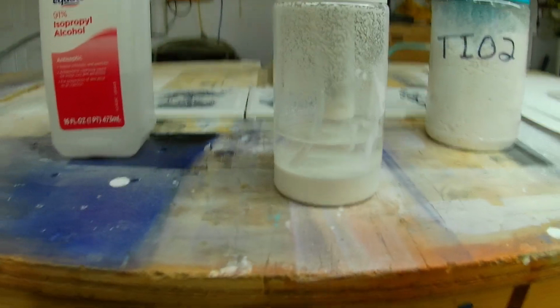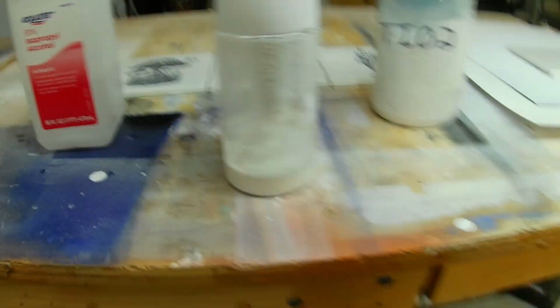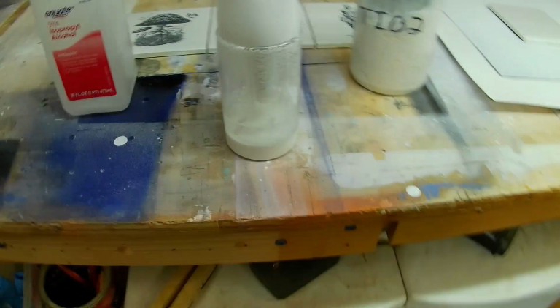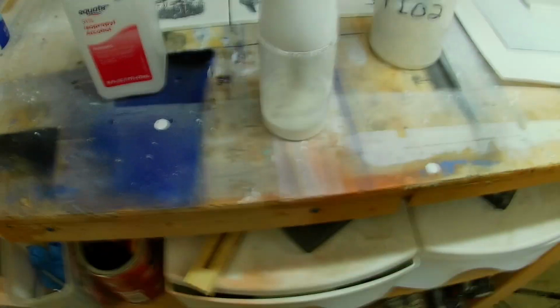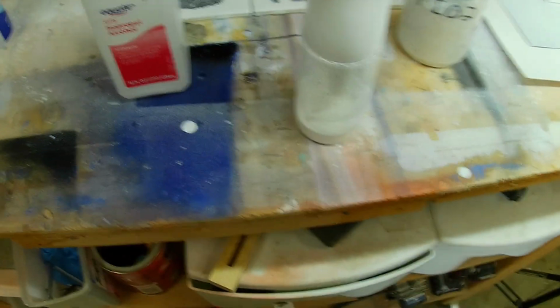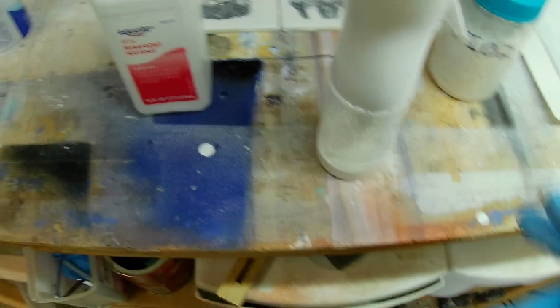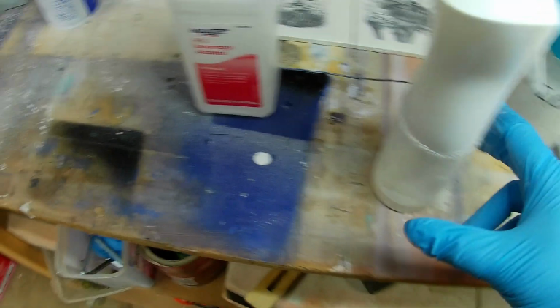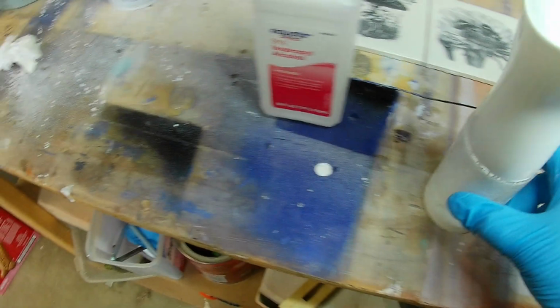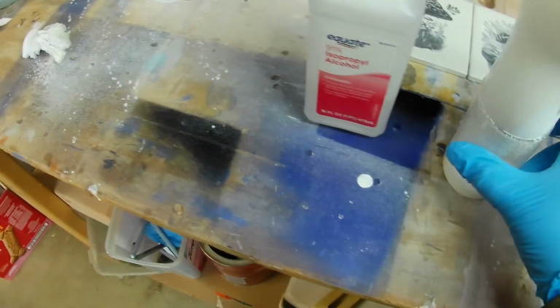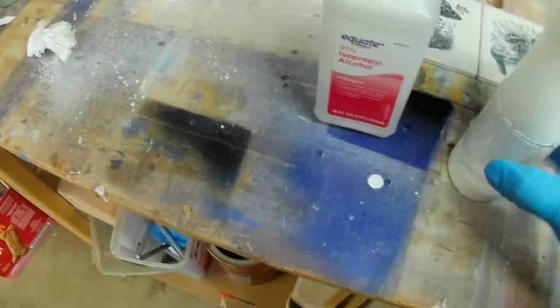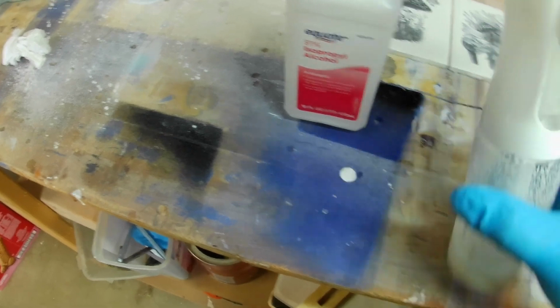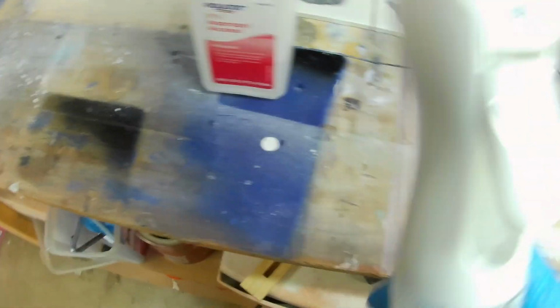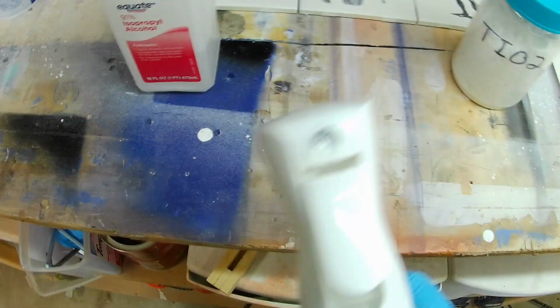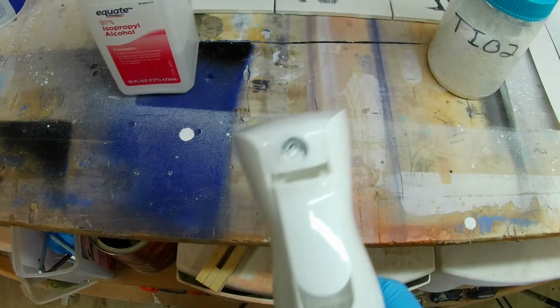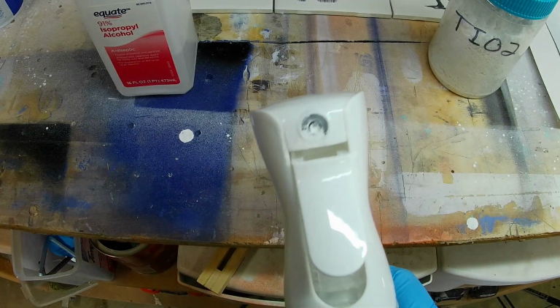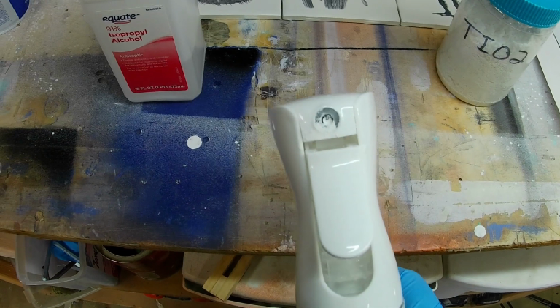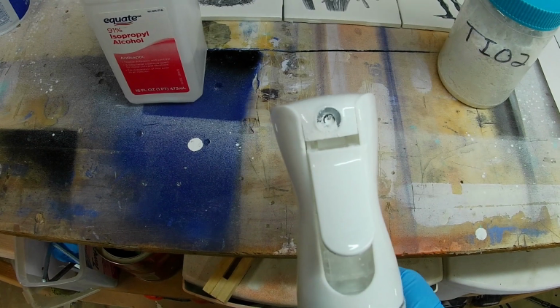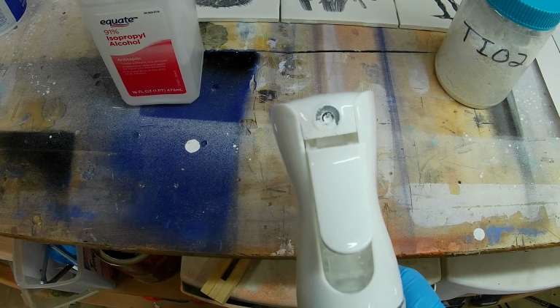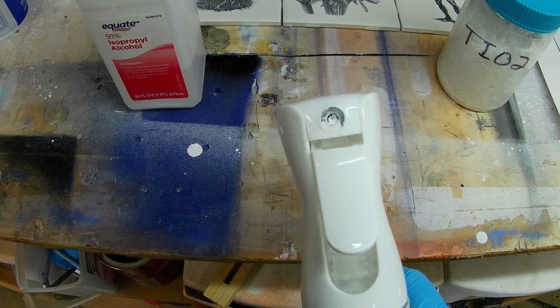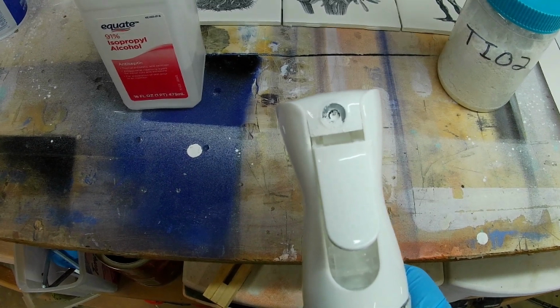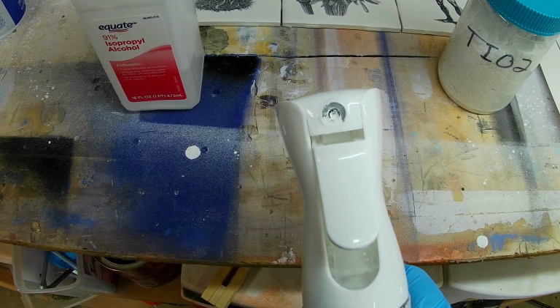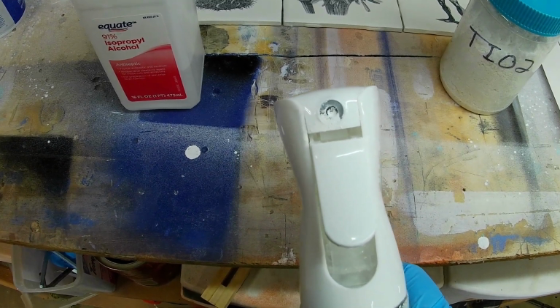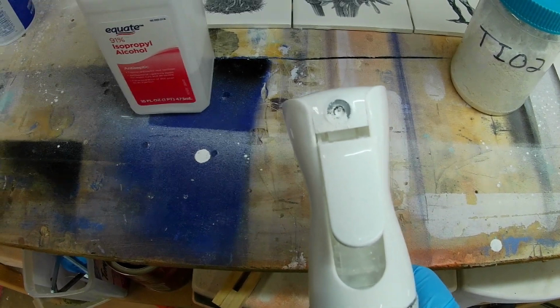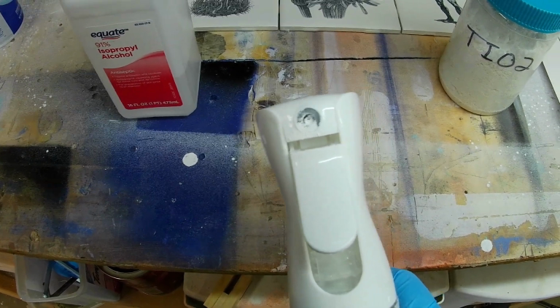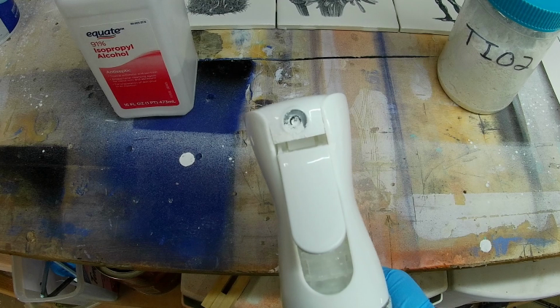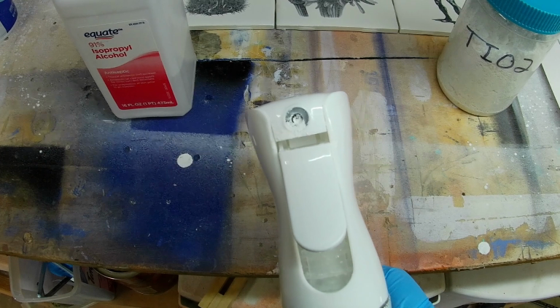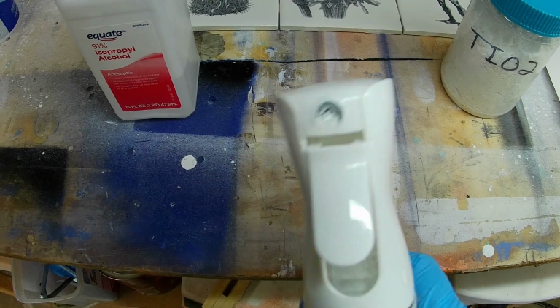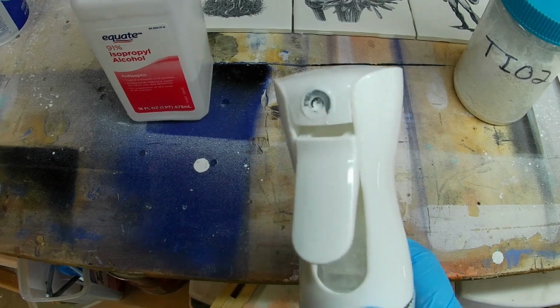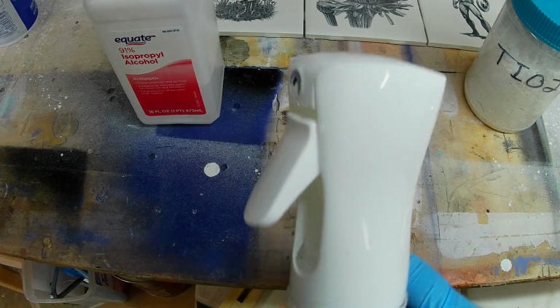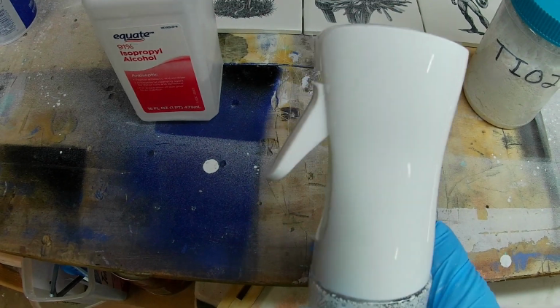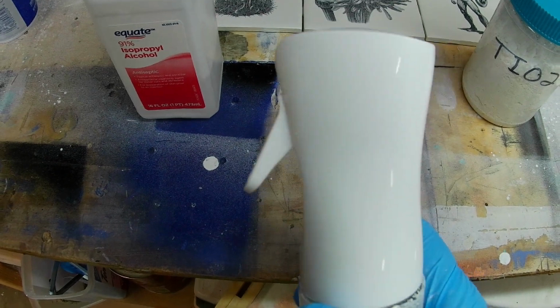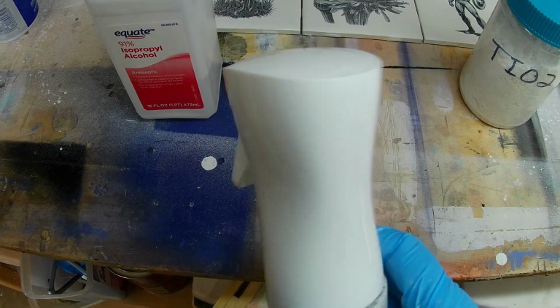As you can see by the bottle here, the mix I go with is 50-50. It's not very complicated at all — 50% alcohol, 50% titanium dioxide.